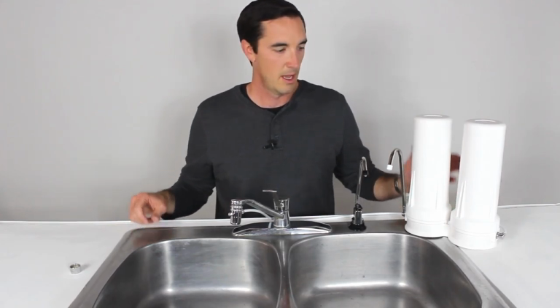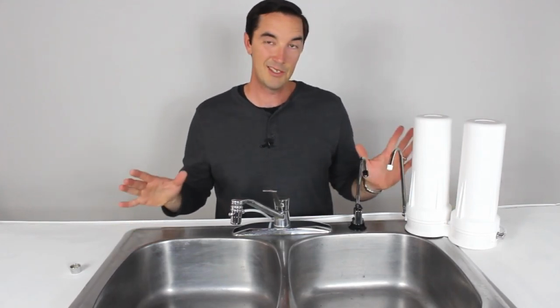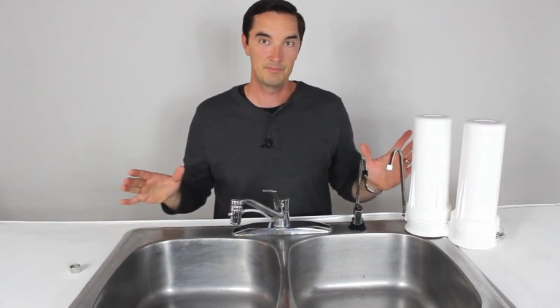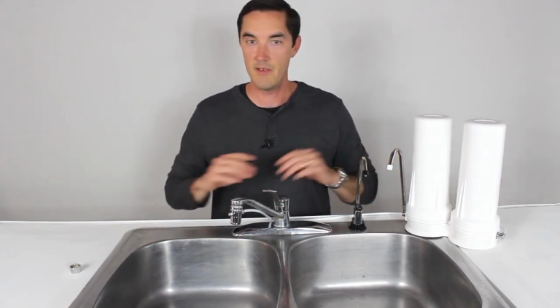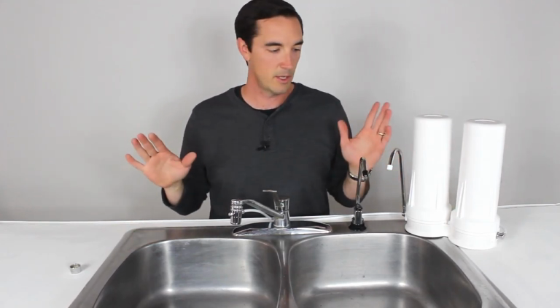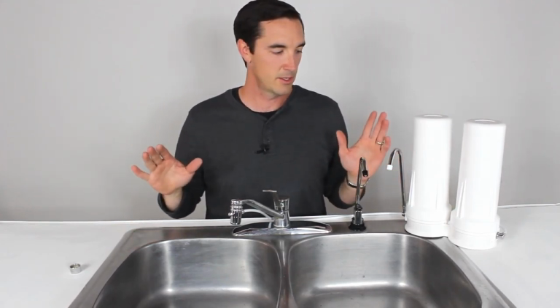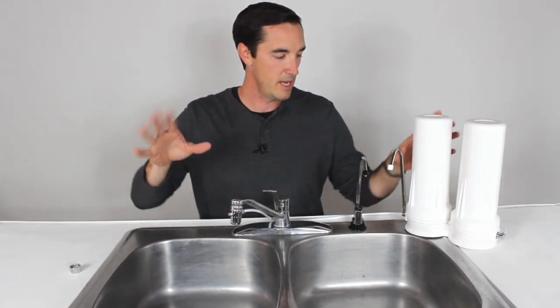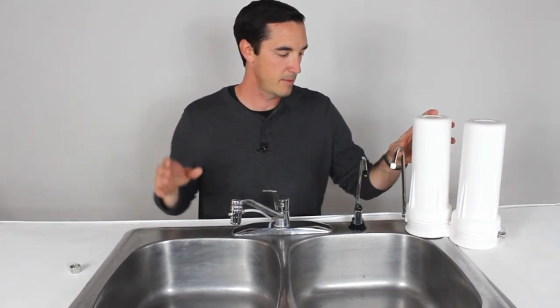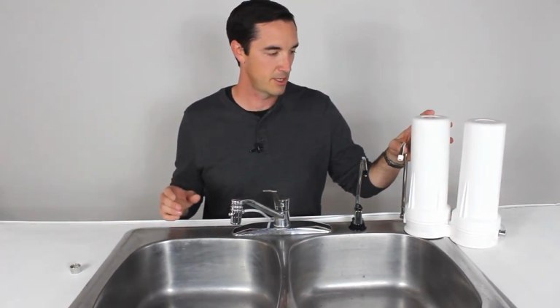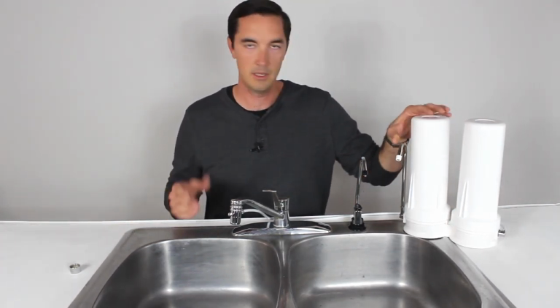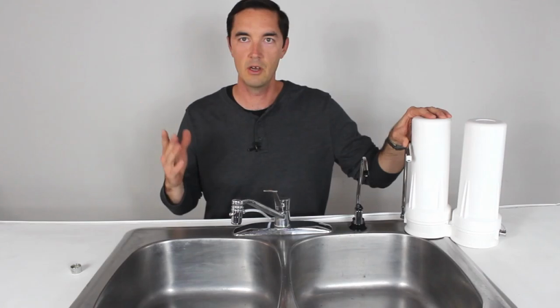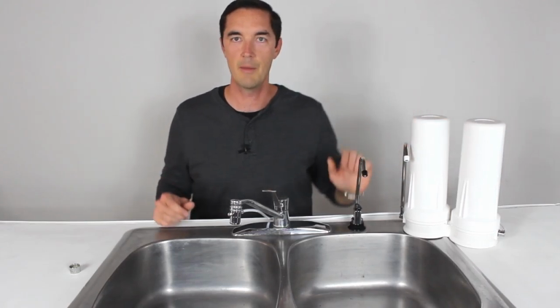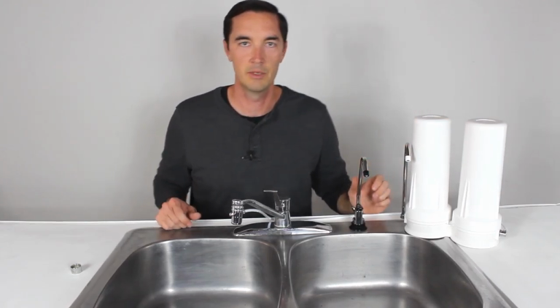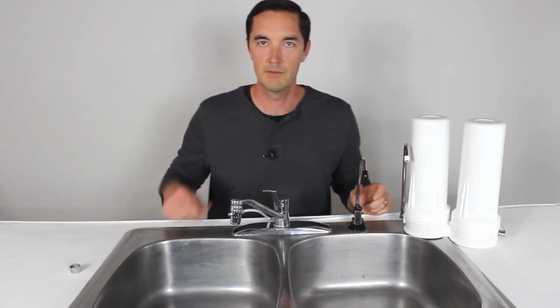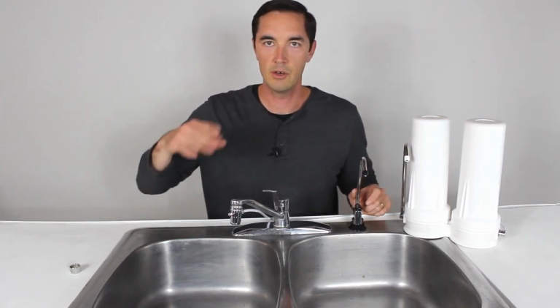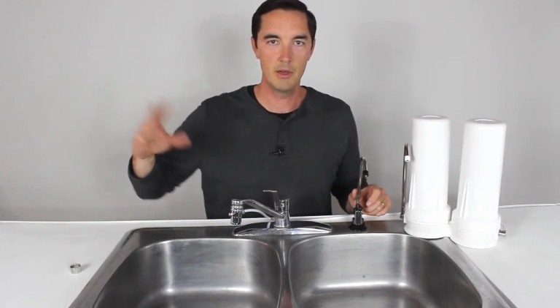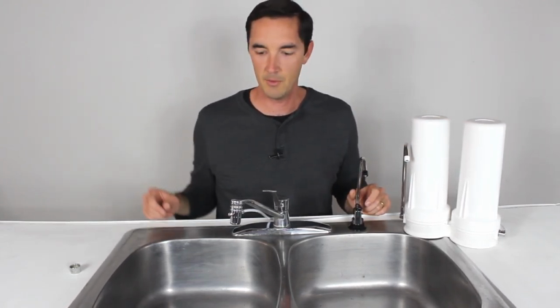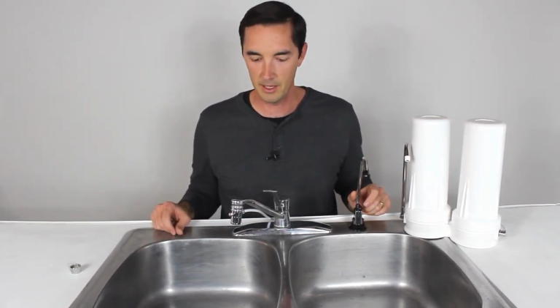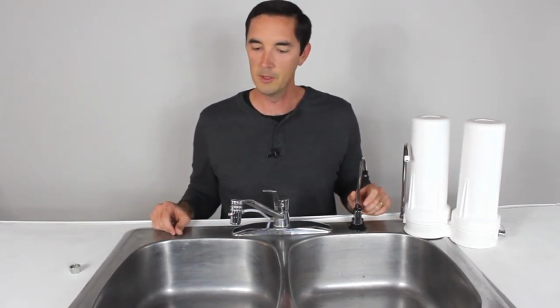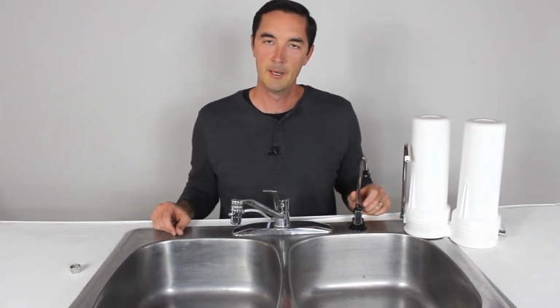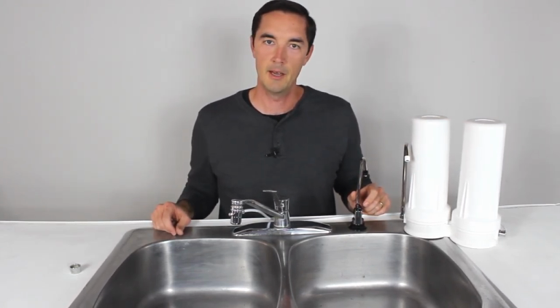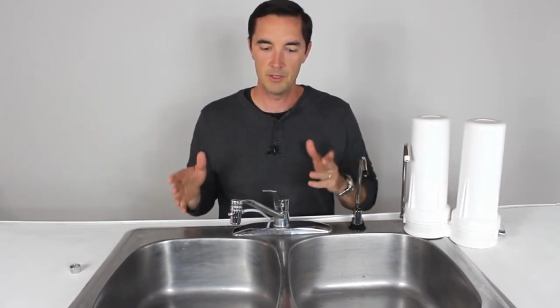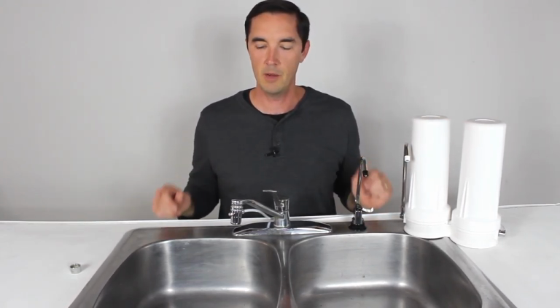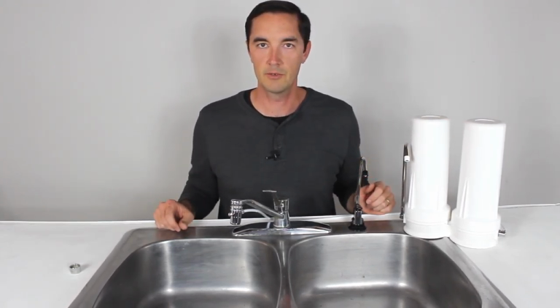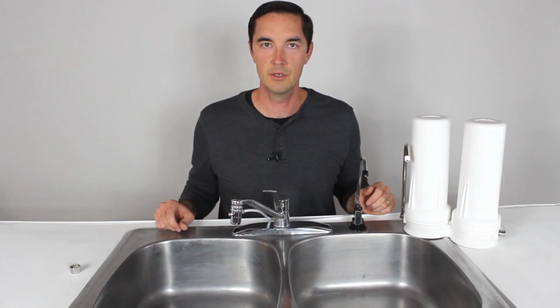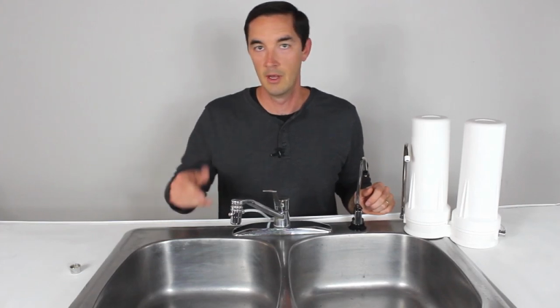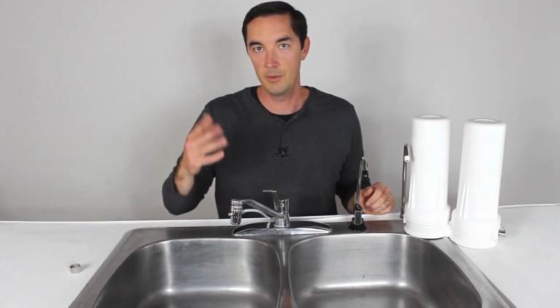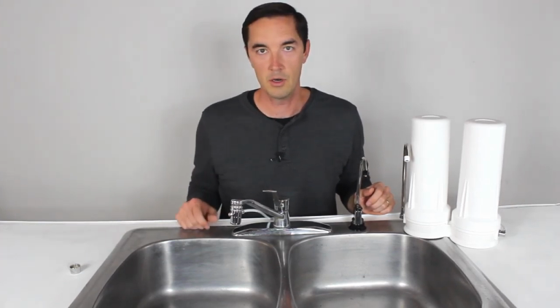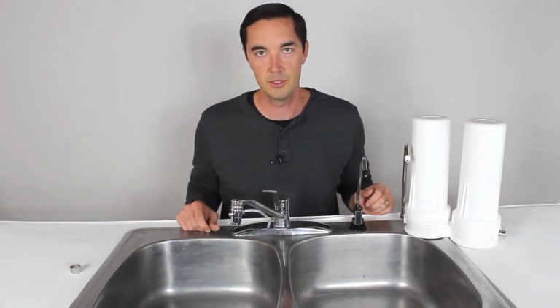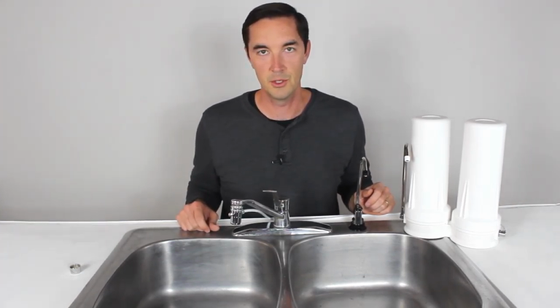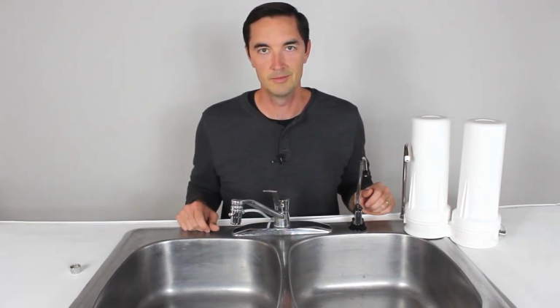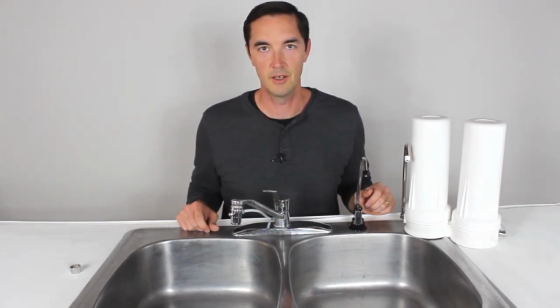And I think that's it. If you have any other questions or some unique things about your setup, just let us know — we're happy to help. Give us a call, email, chat, whatever, like normal. We hope this video helps and we look forward to helping you with your water solutions soon. Talk to you later.